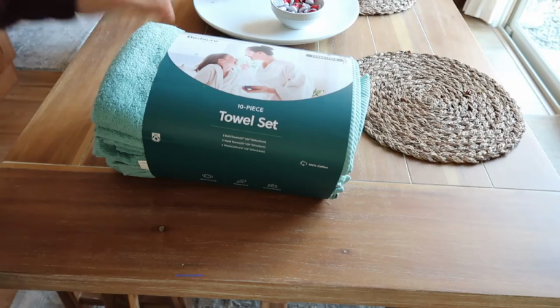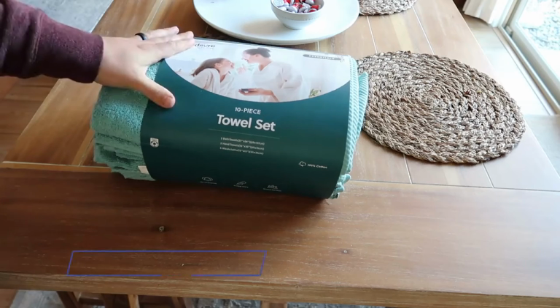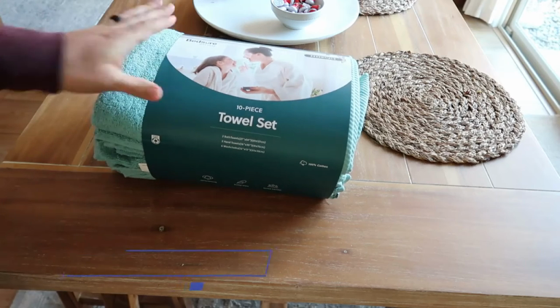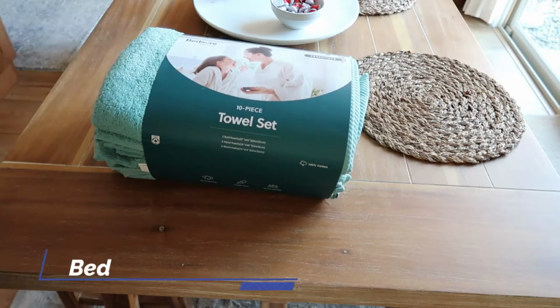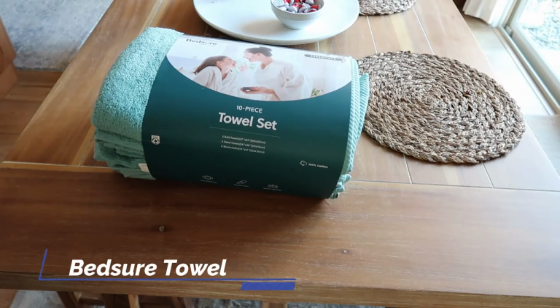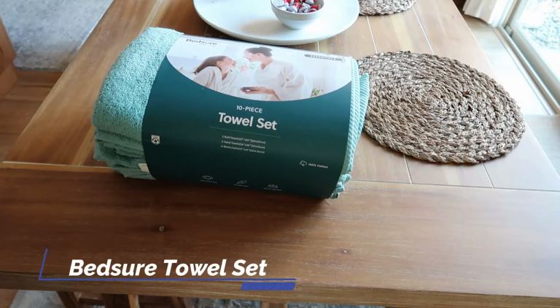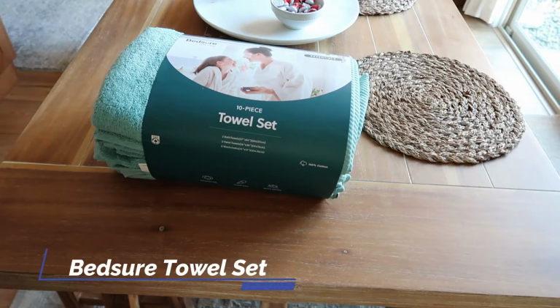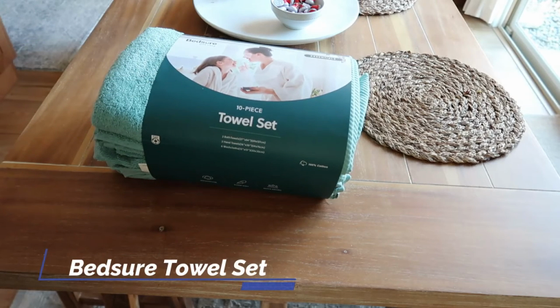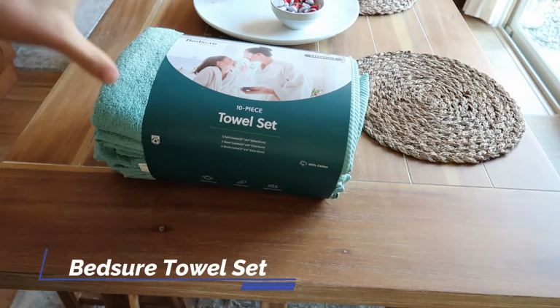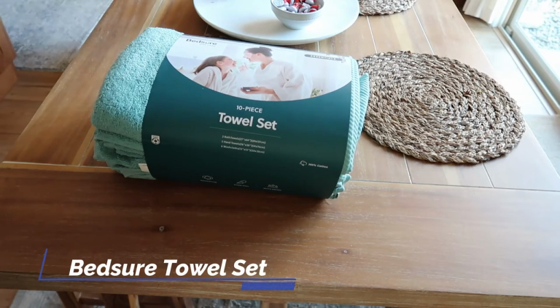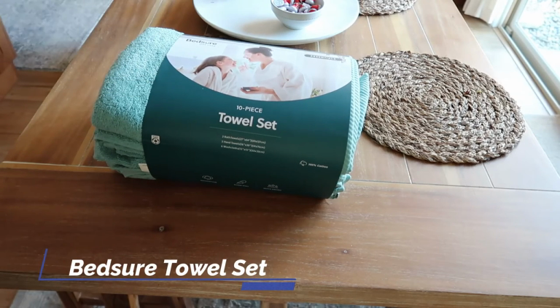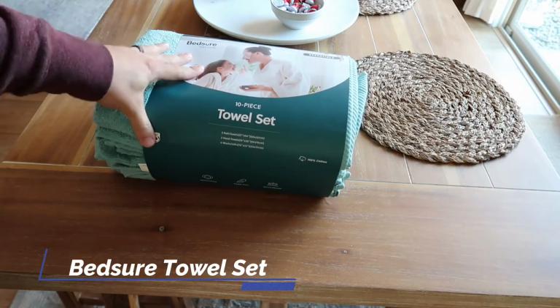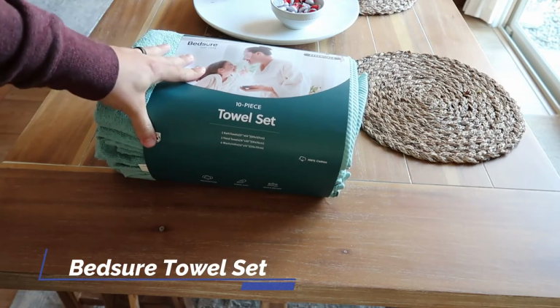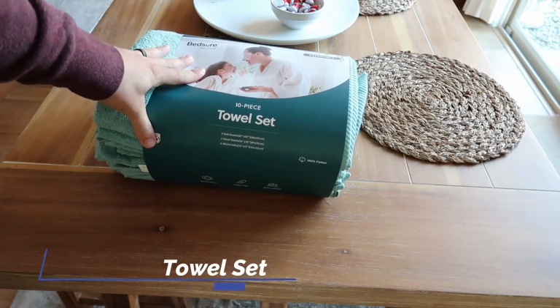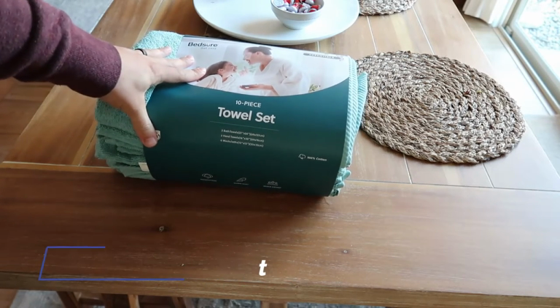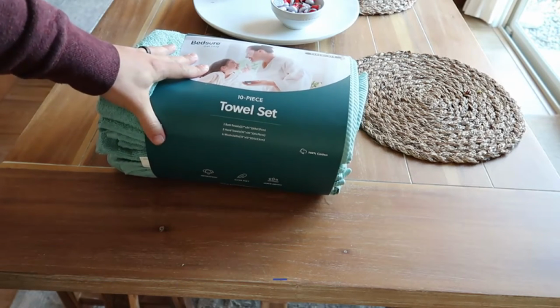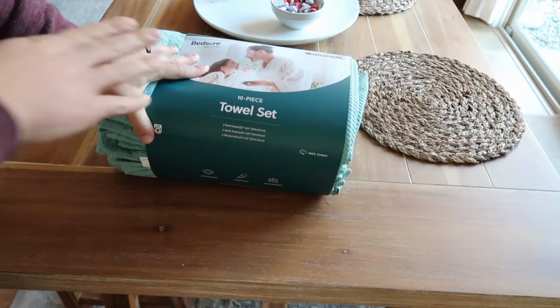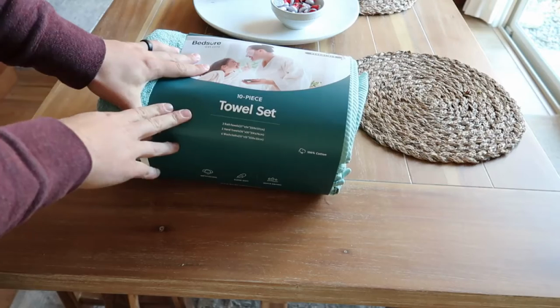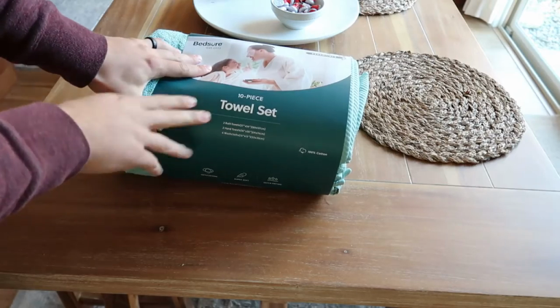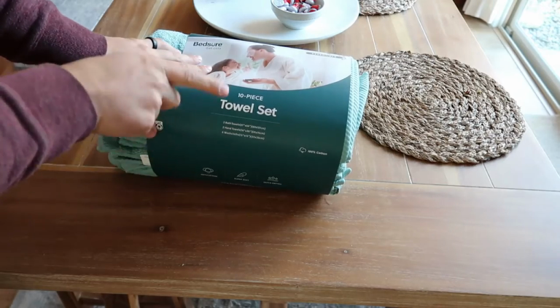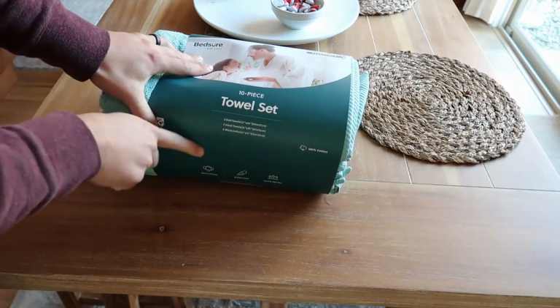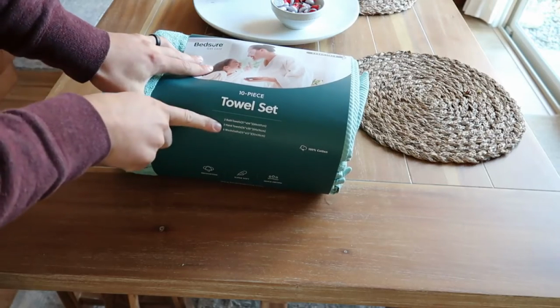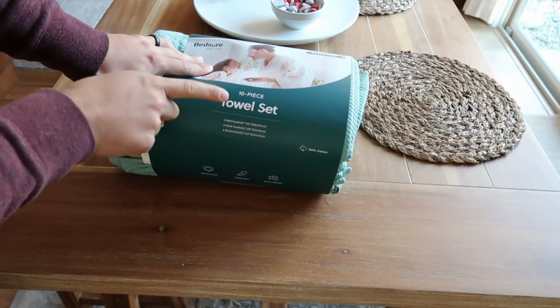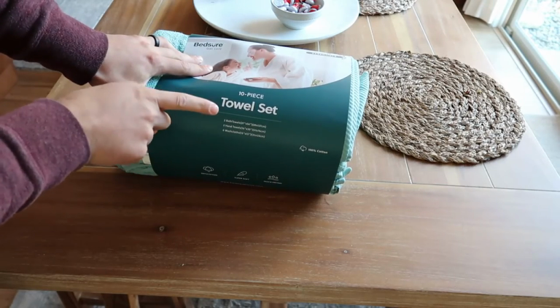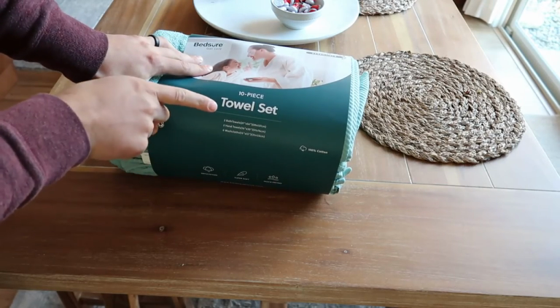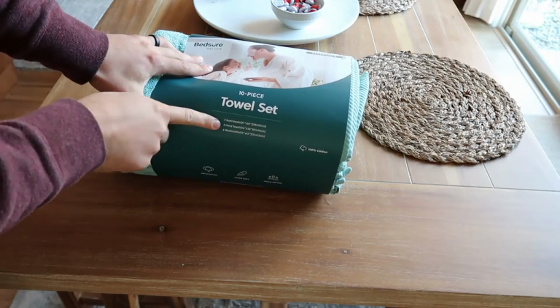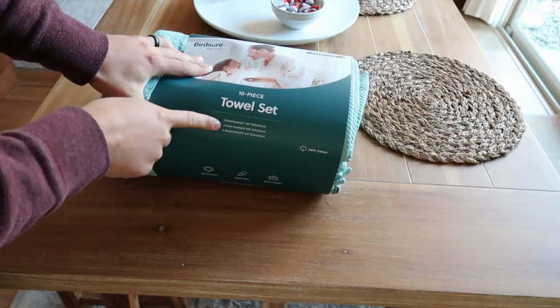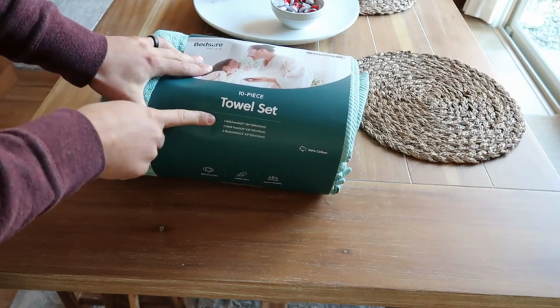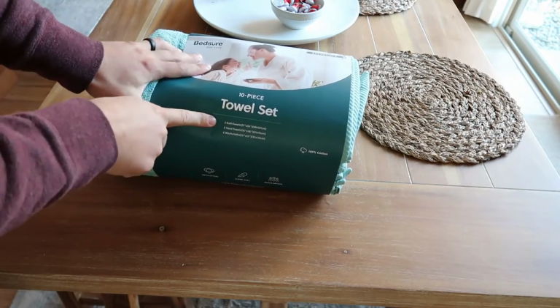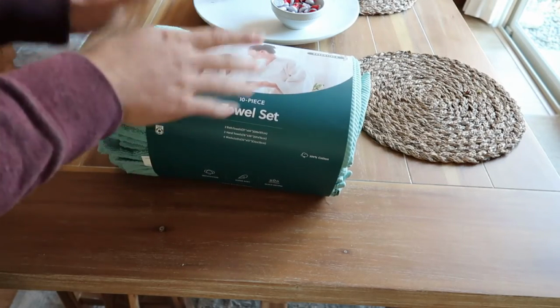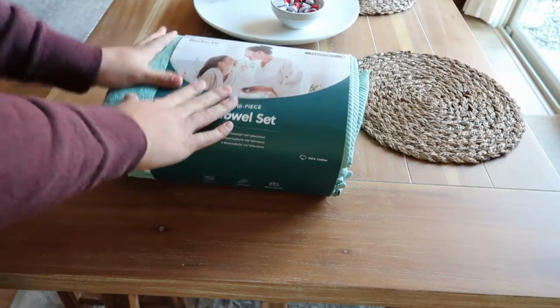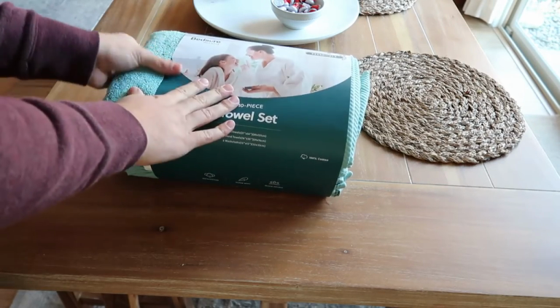Hey guys, CJ here. Today I want to talk to you about this Bedshire 10-piece towel set. This towel set comes with two bath towels, two hand towels, and six washcloths.